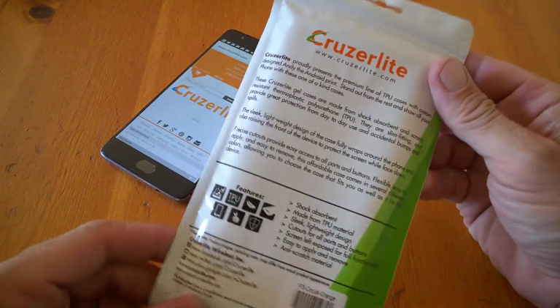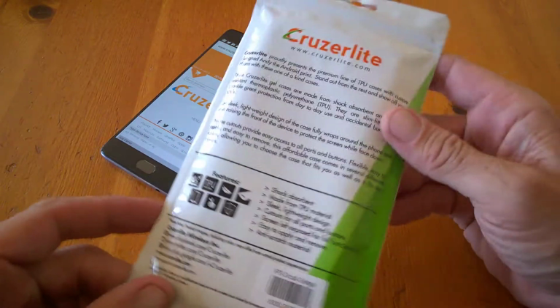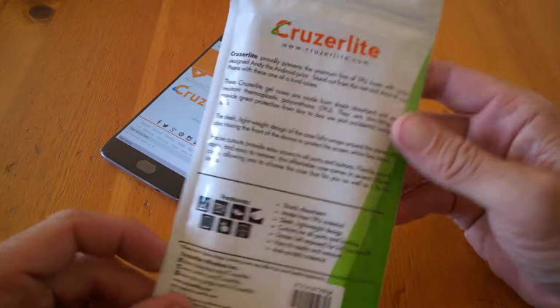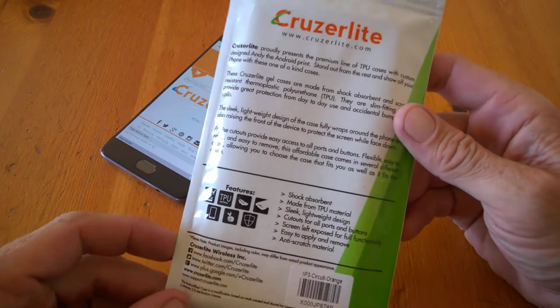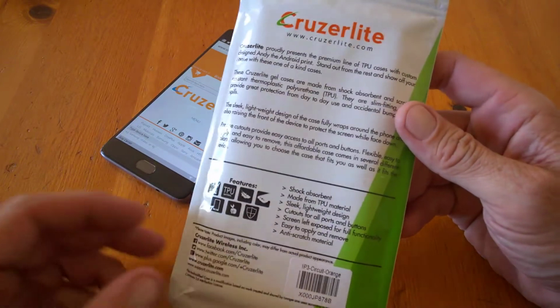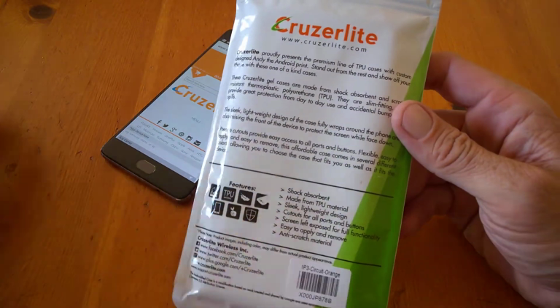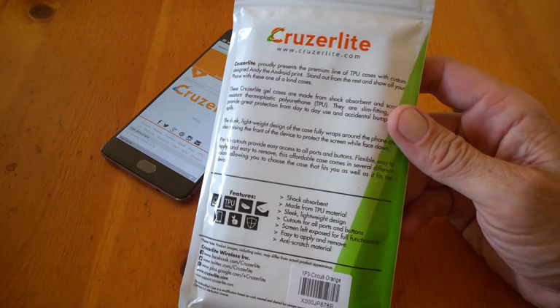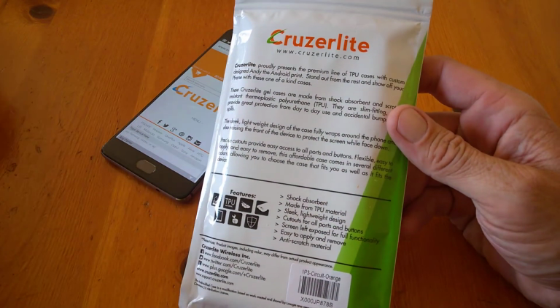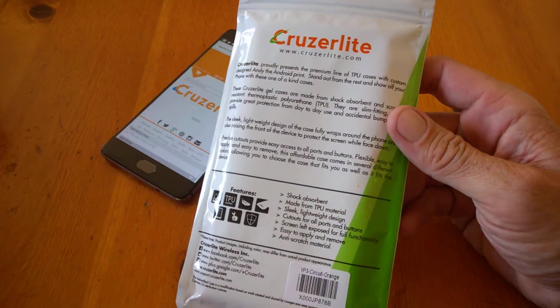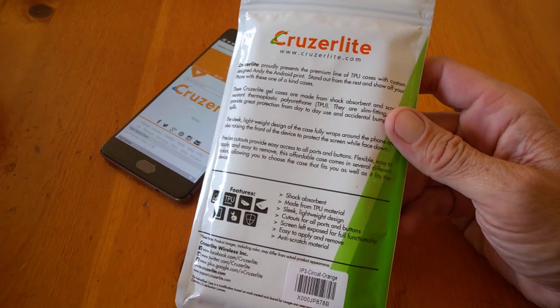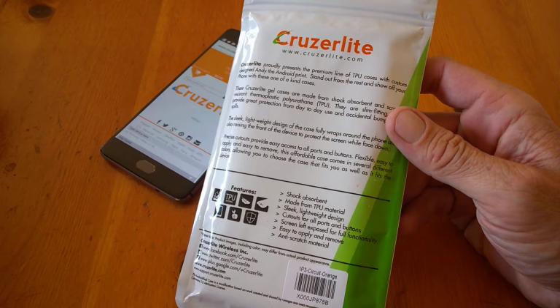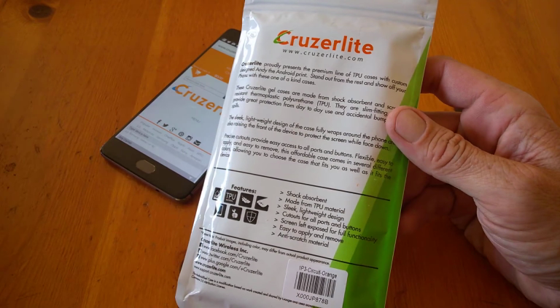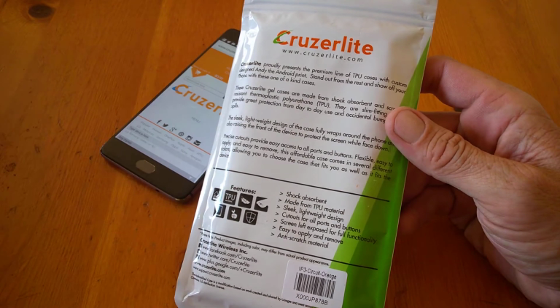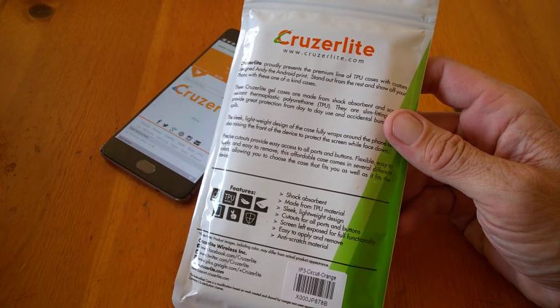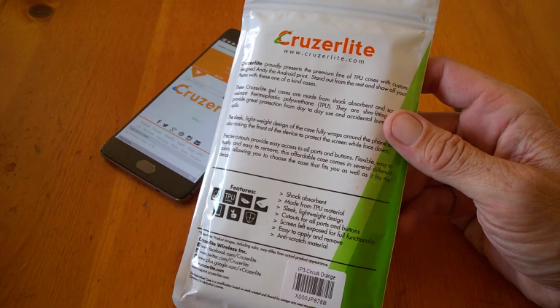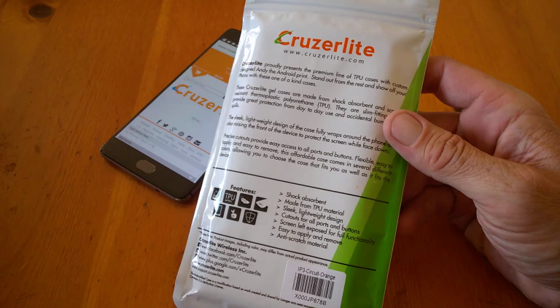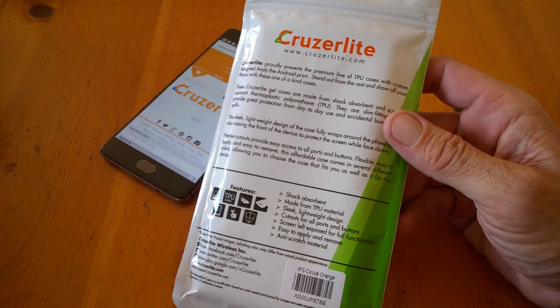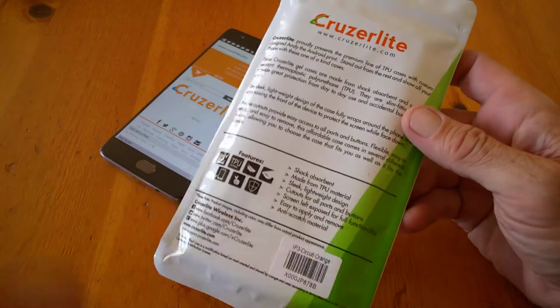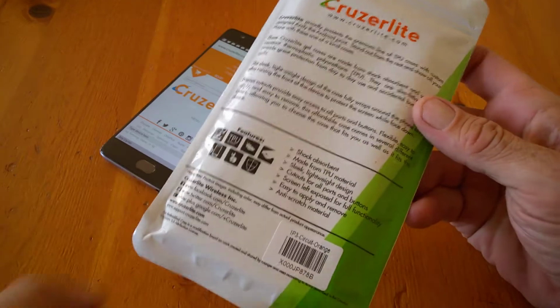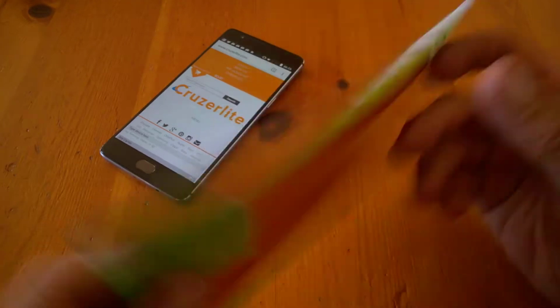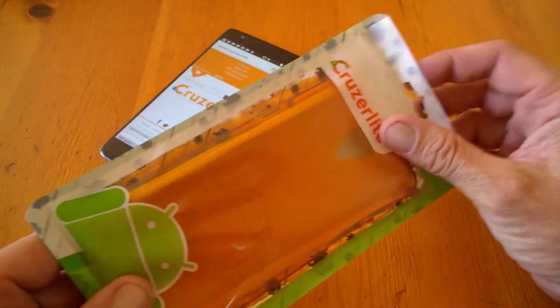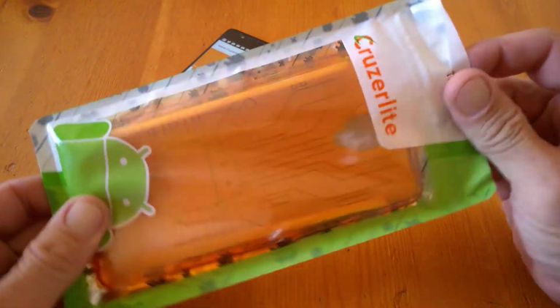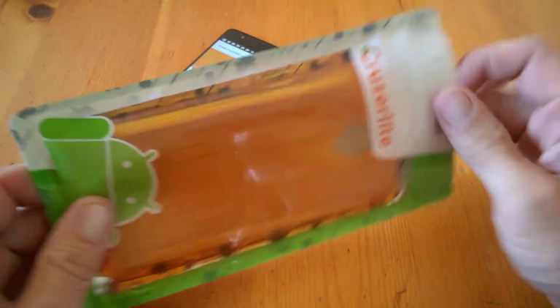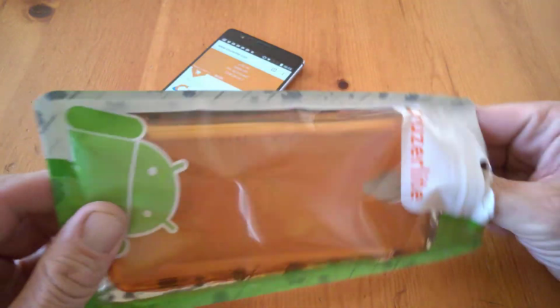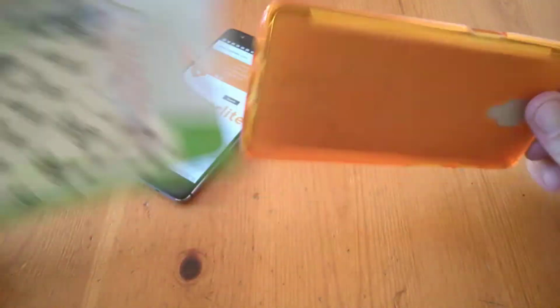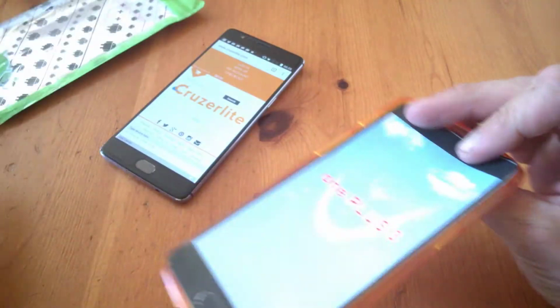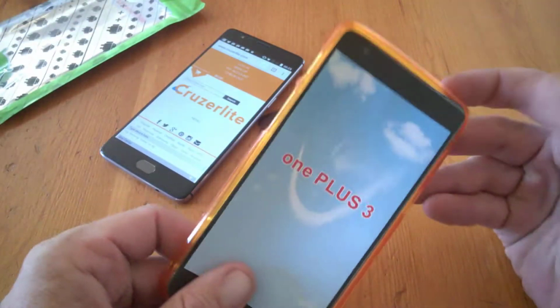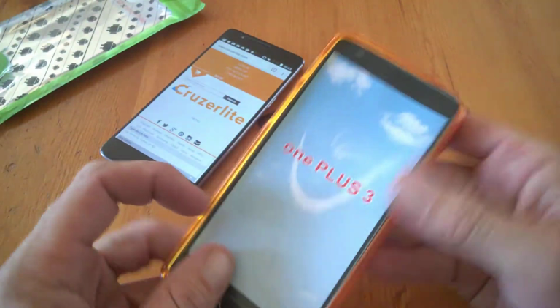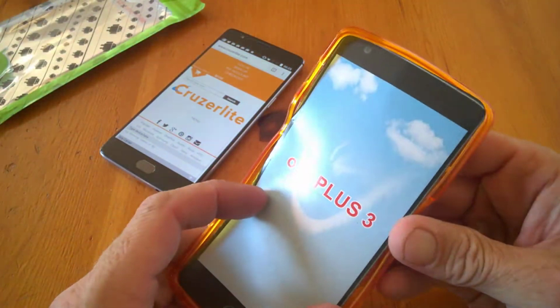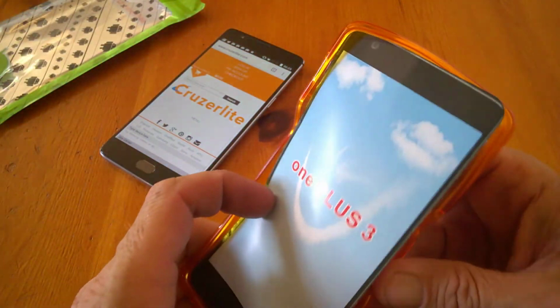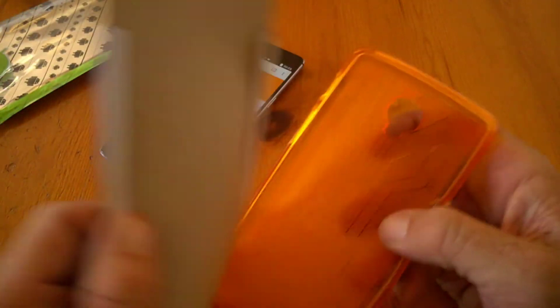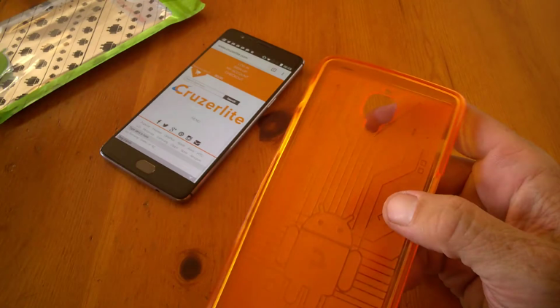Packaging is as we're kind of used to with Cruiserlite. It lists soft transparent TPU materials, sleek lightweight design, cutouts for all ports, raised edges for screen protection, easy to apply, and anti-scratch material.